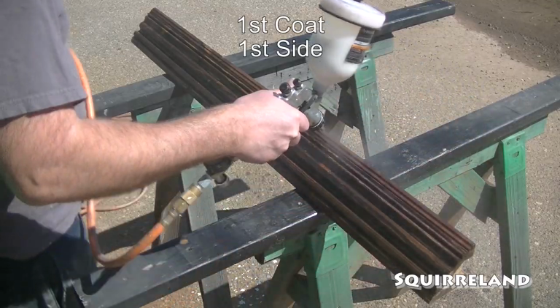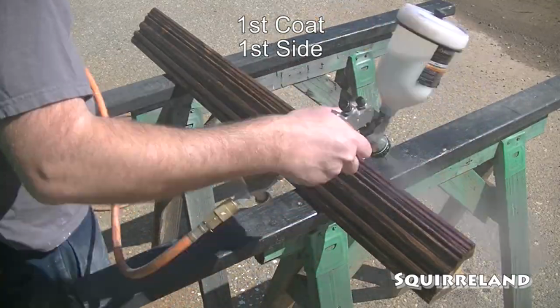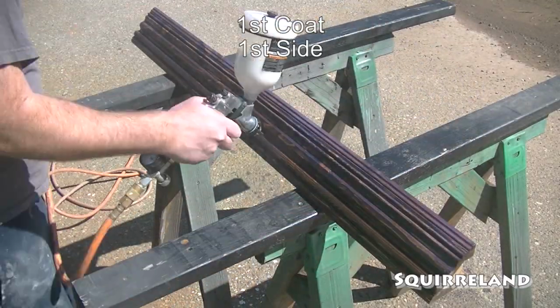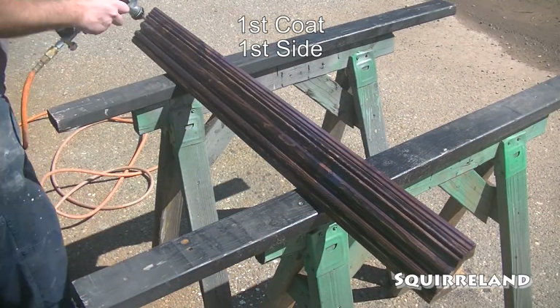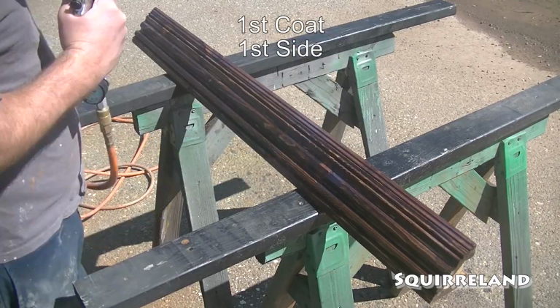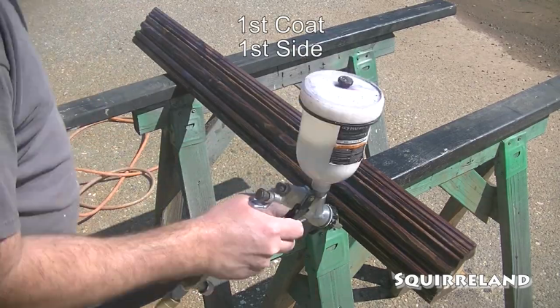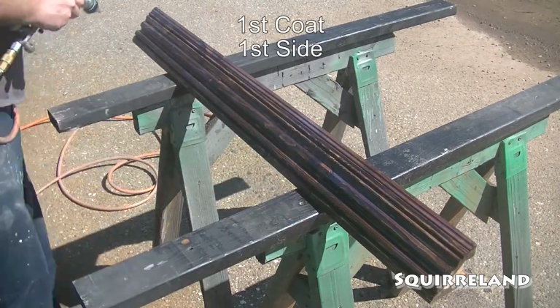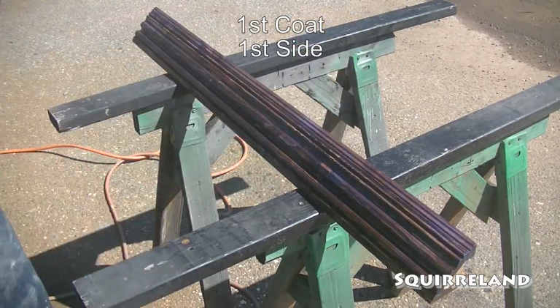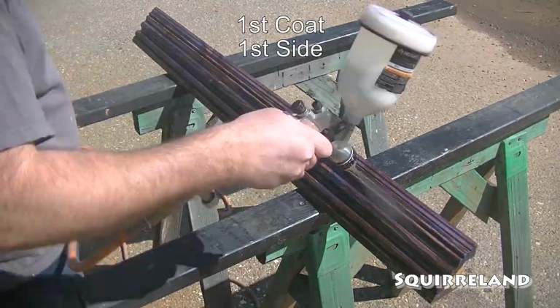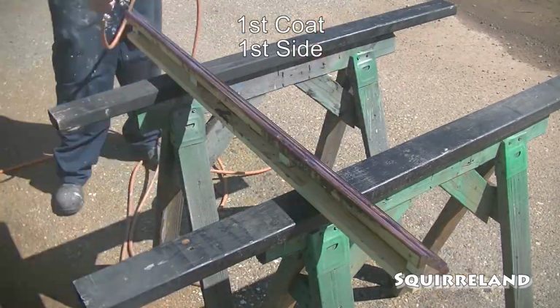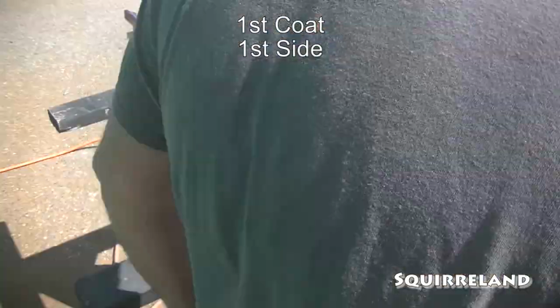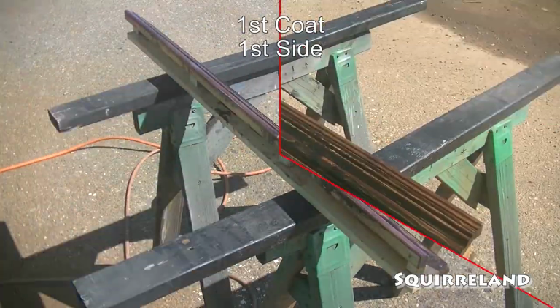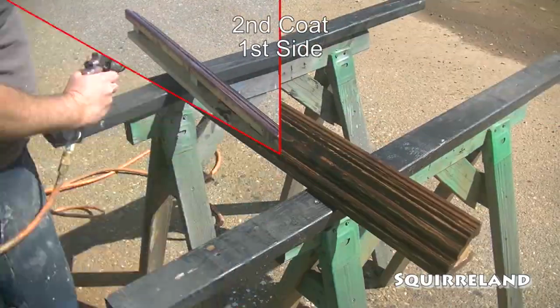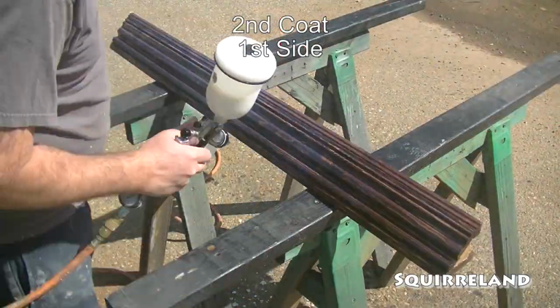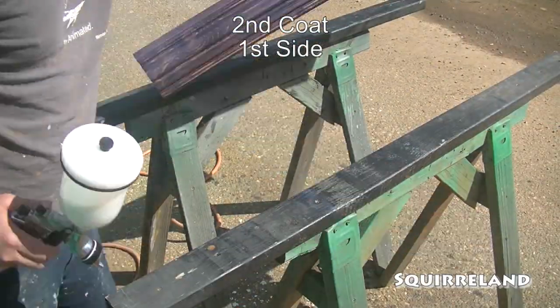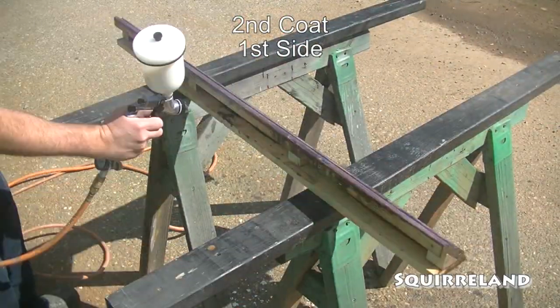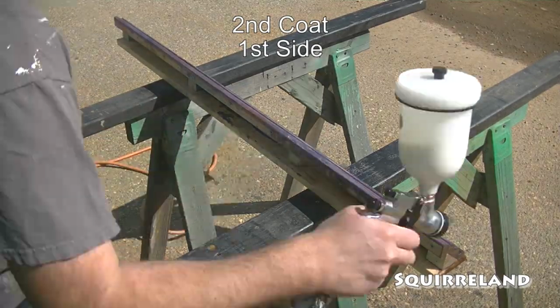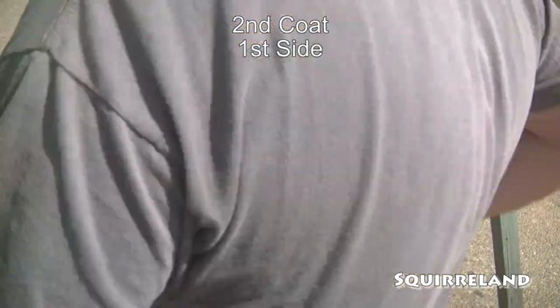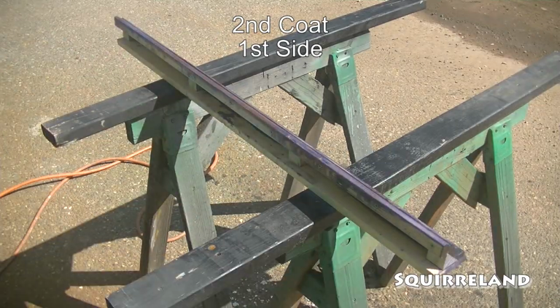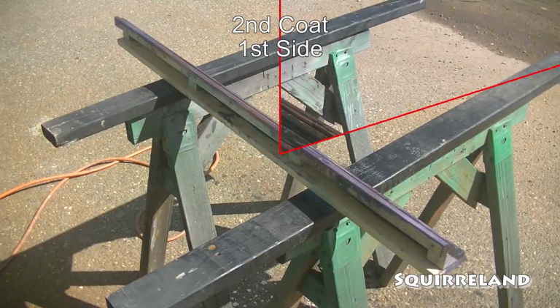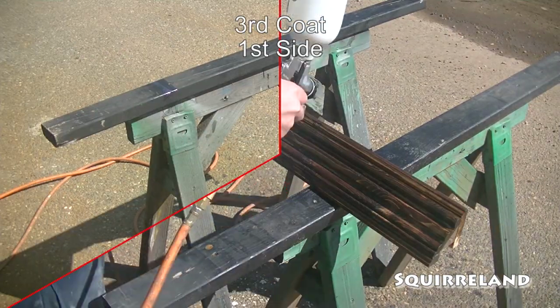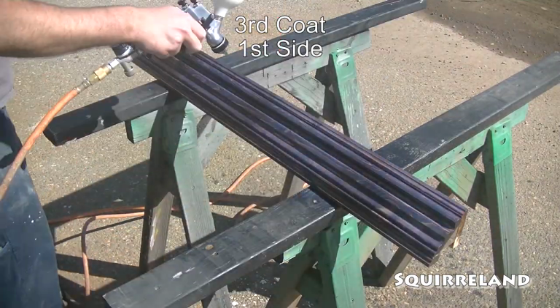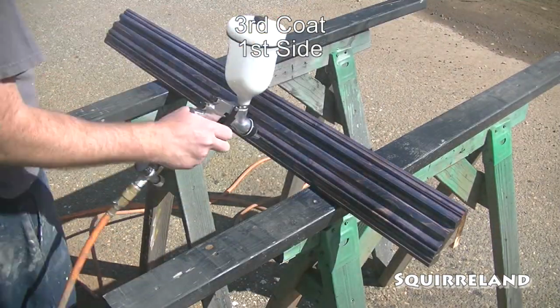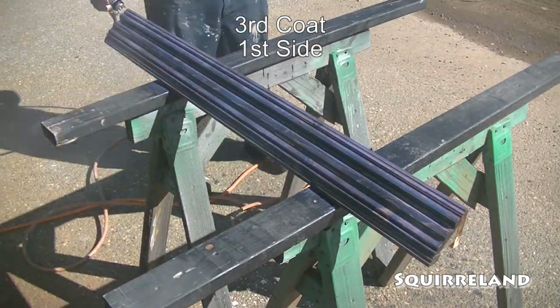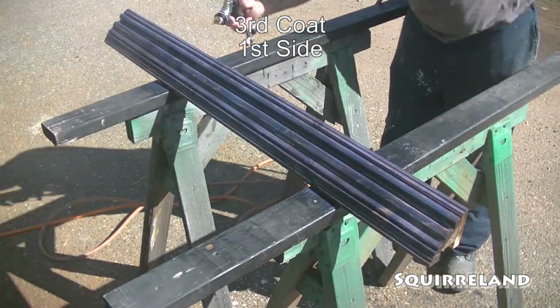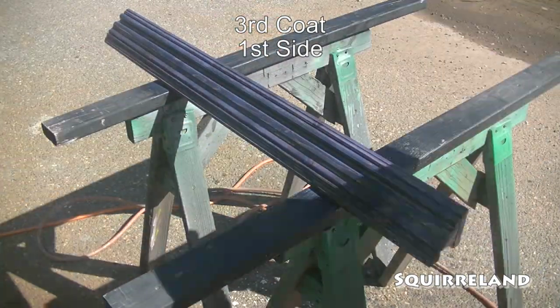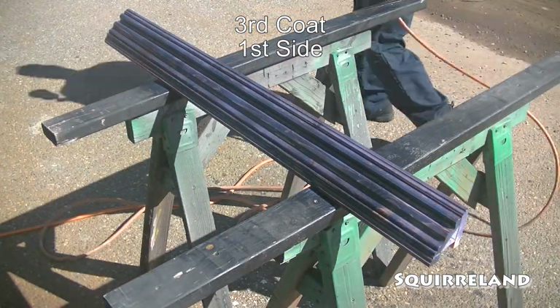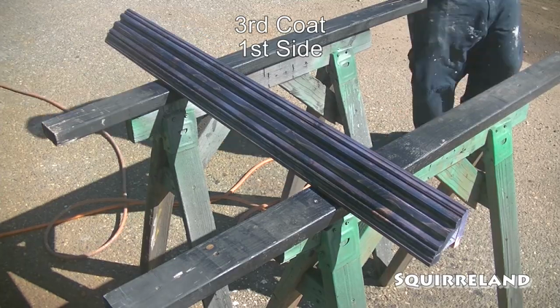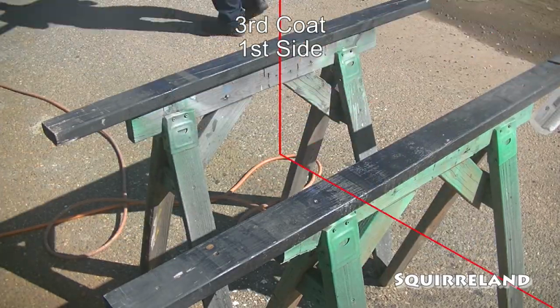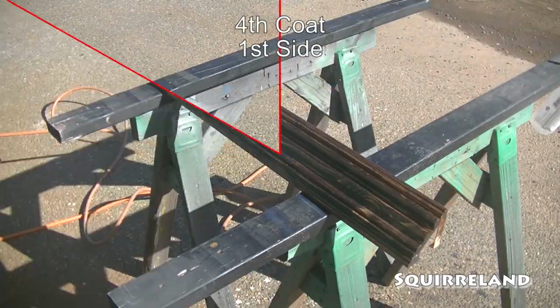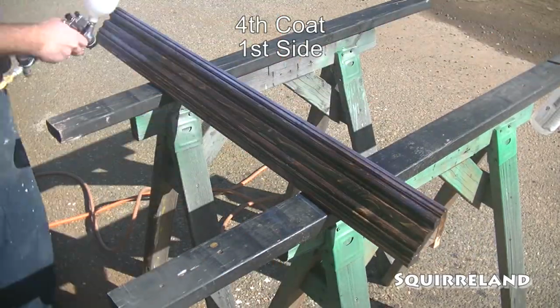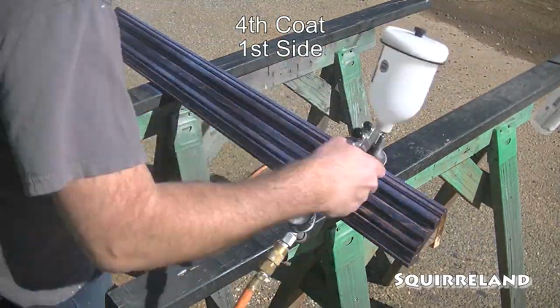Now it's finally time for the absolute best and action-packed part of the video — it's yours truly, putting what is essentially way too many coats of paint on all the parts that I've been making. So strap in, because this is going to take a while. Sorry.